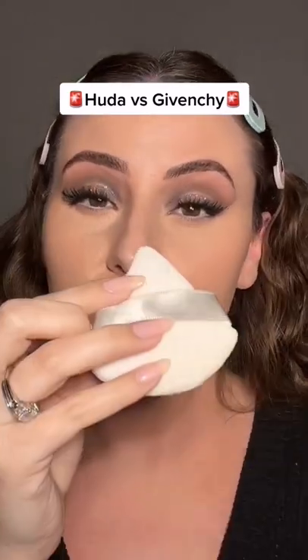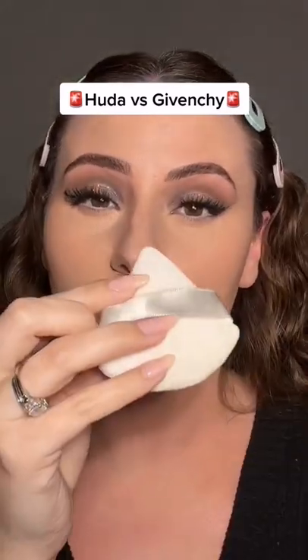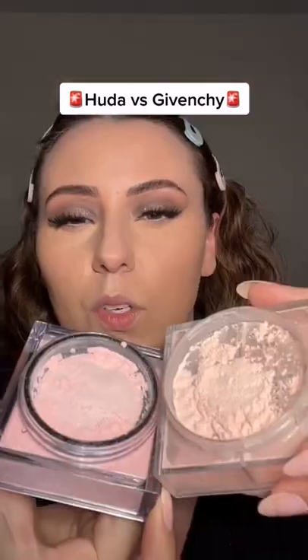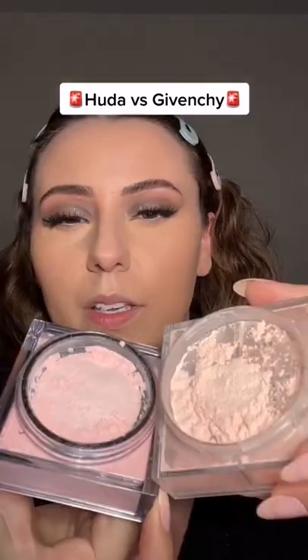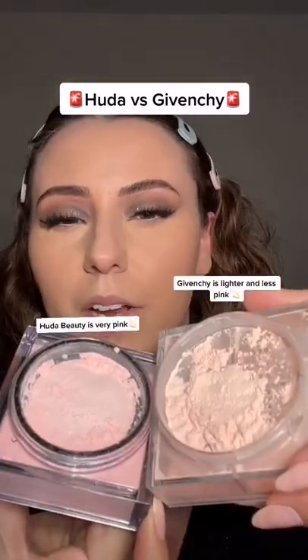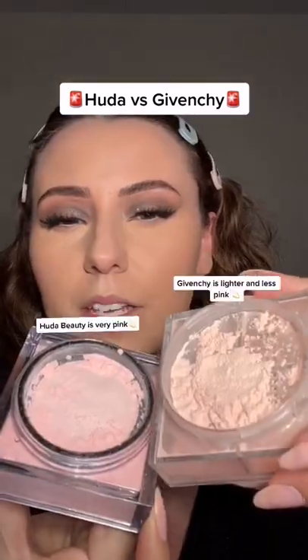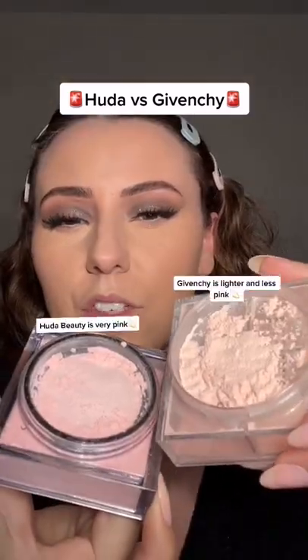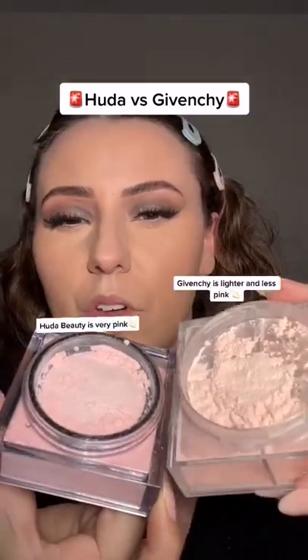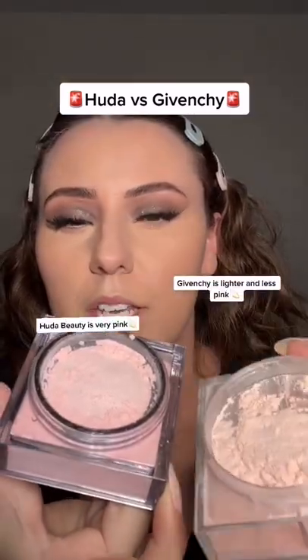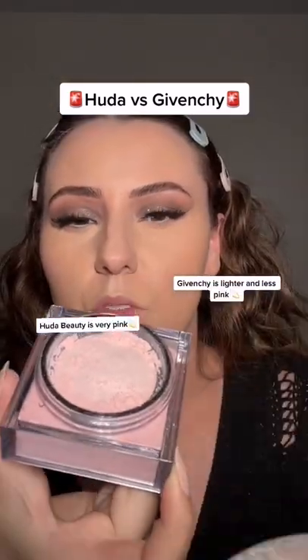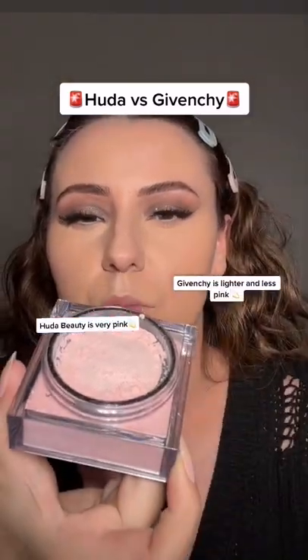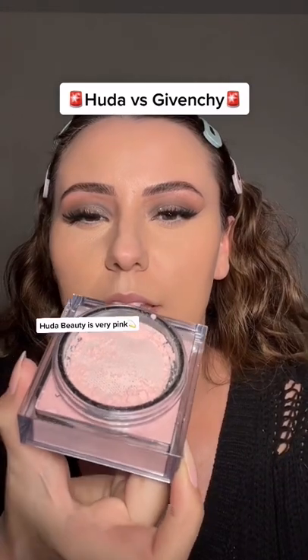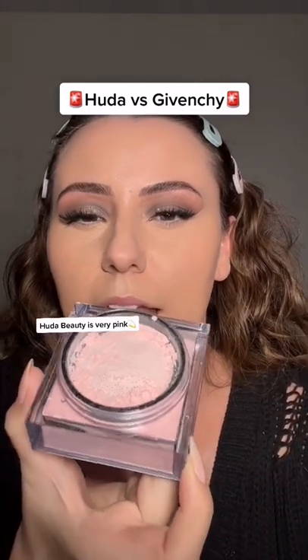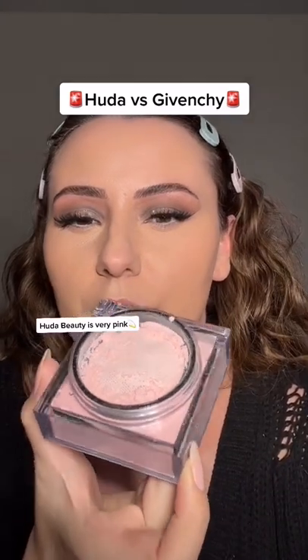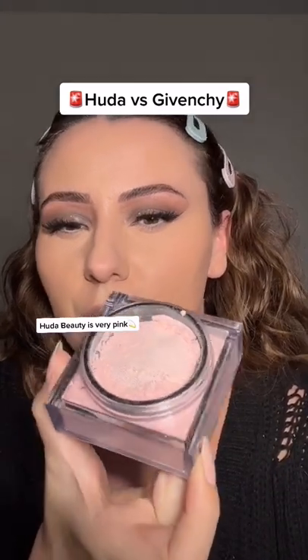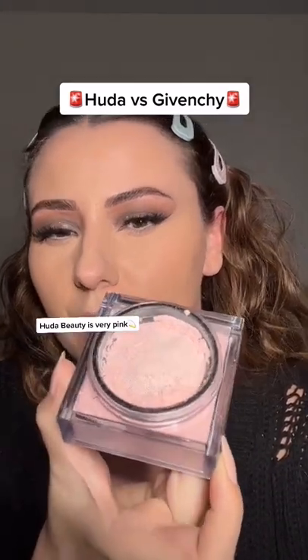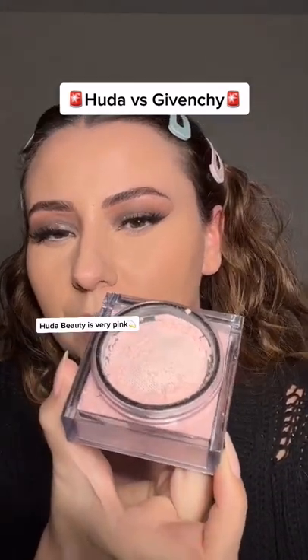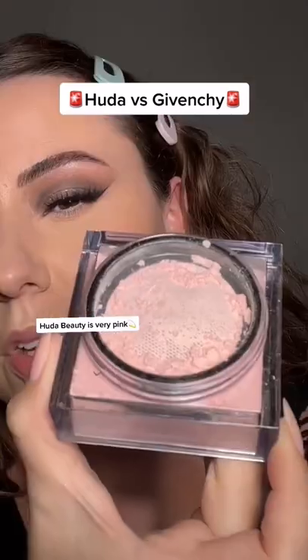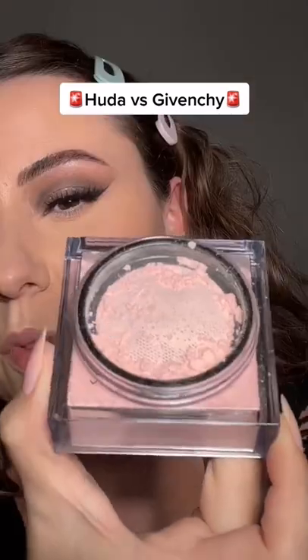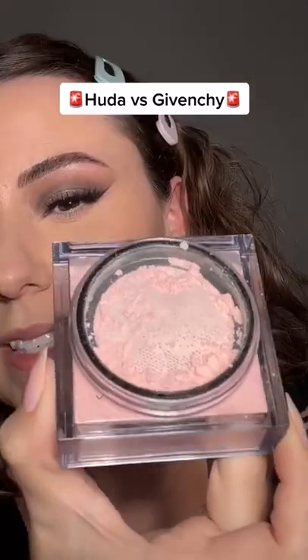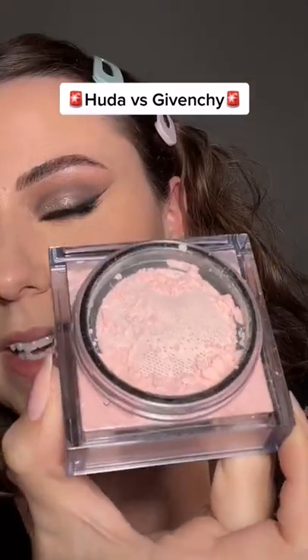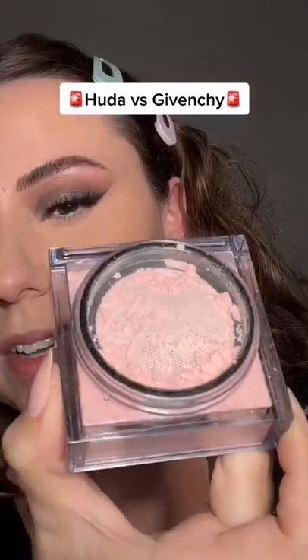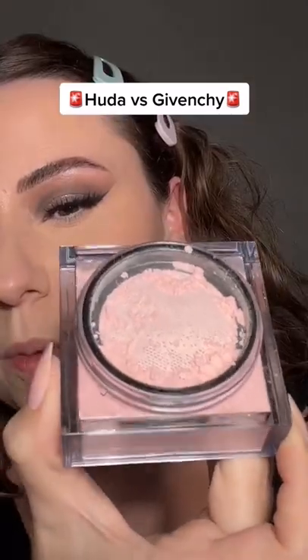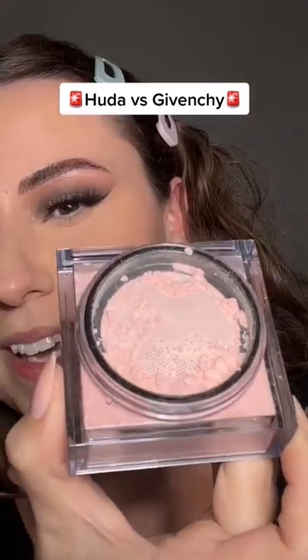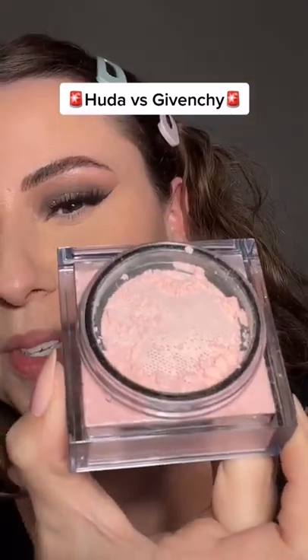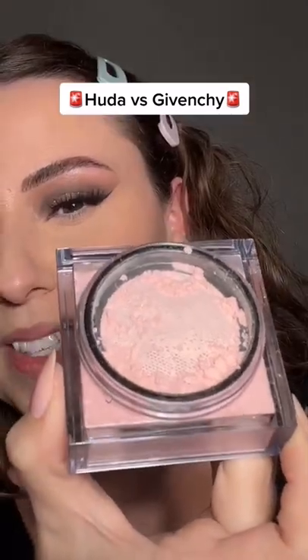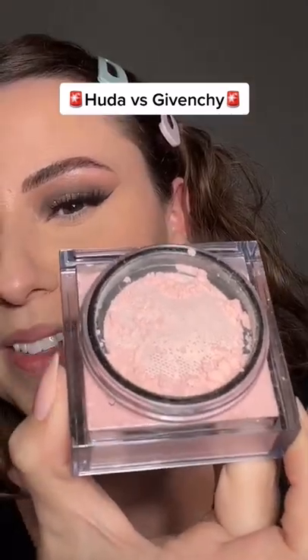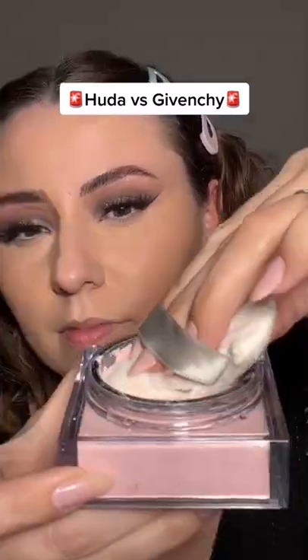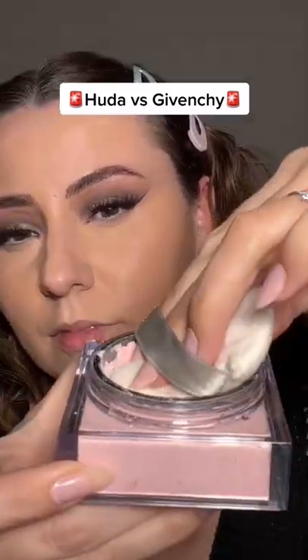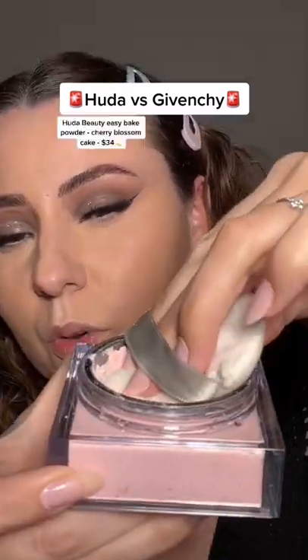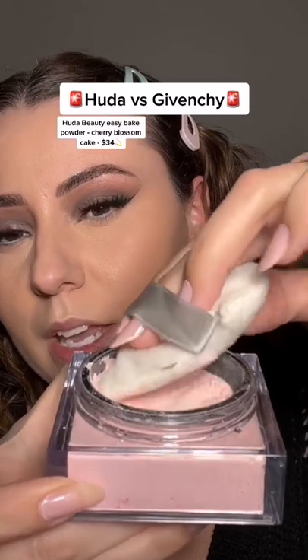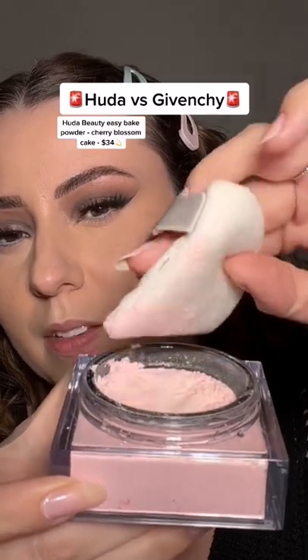Switching puffs — quick comparison. The Givenchy is going to be lighter than the Huda. The Huda one is definitely more pink. I'm so excited. Going in.